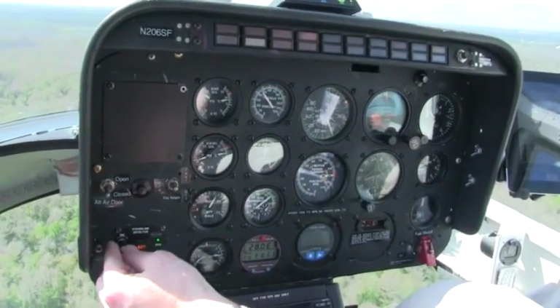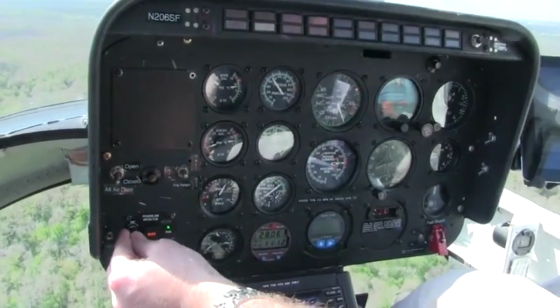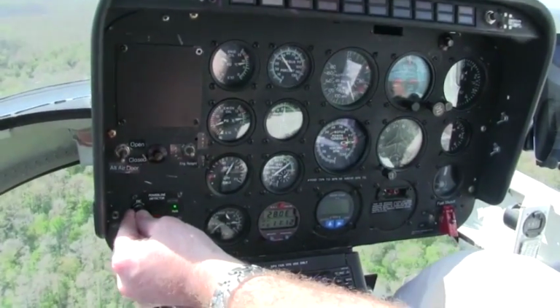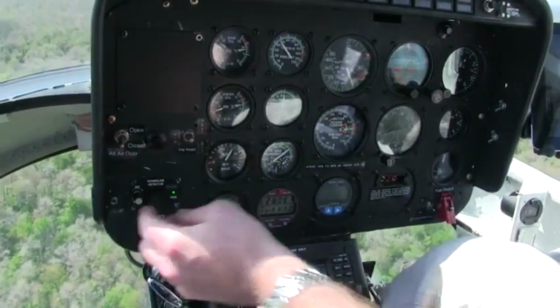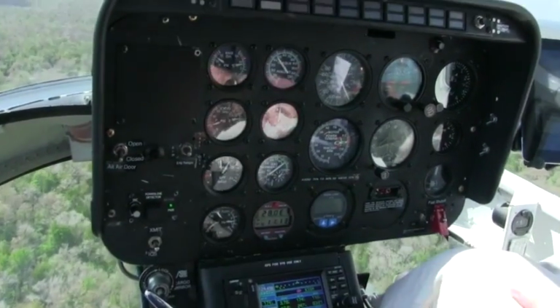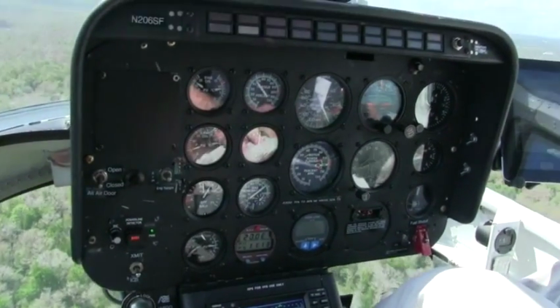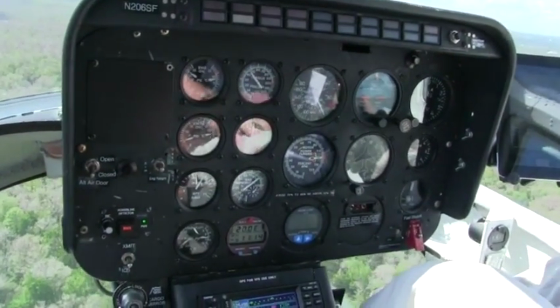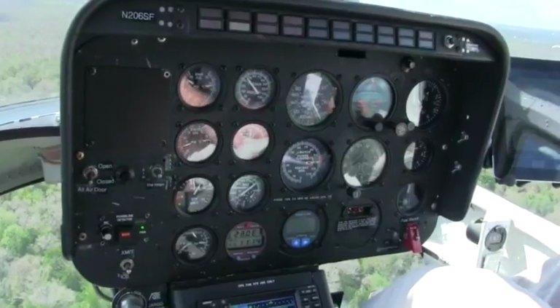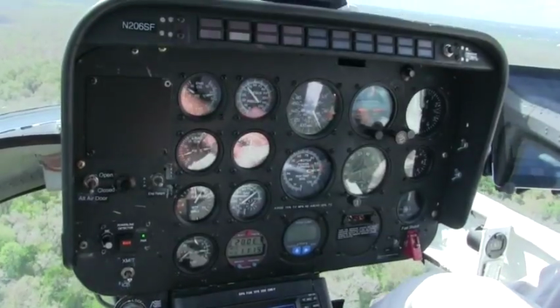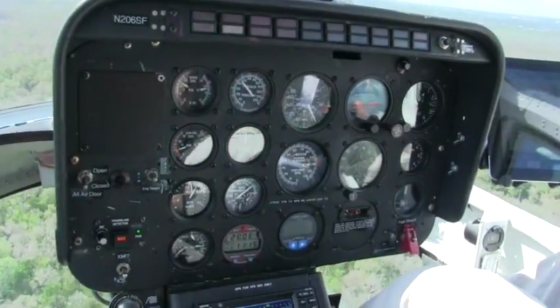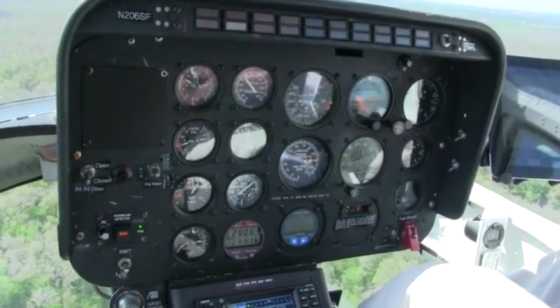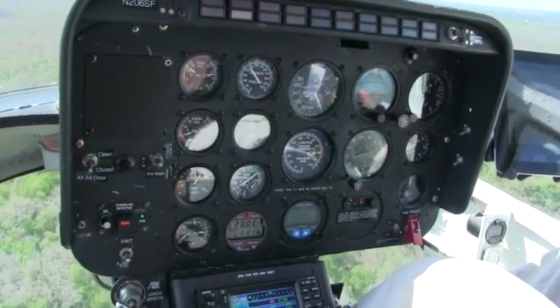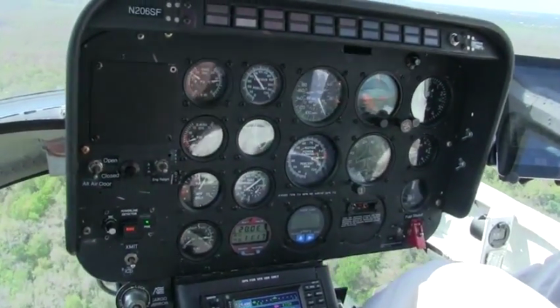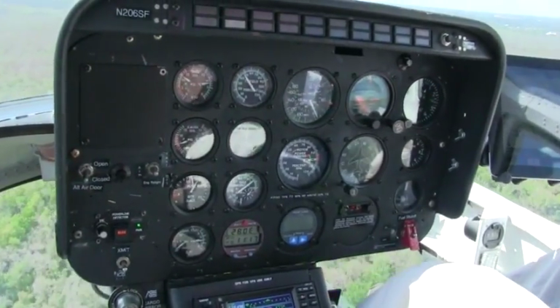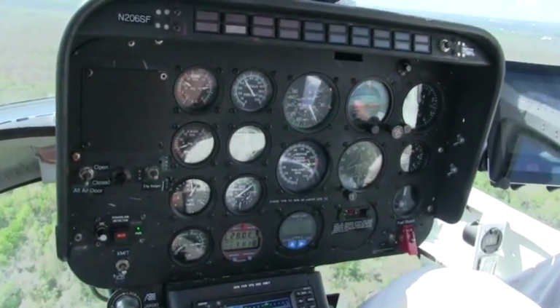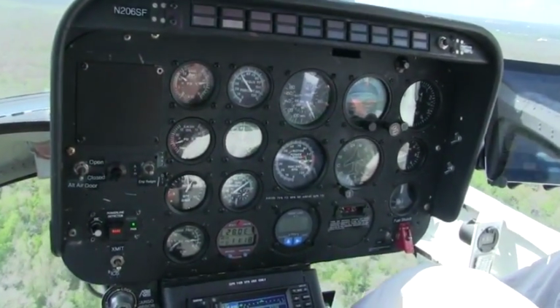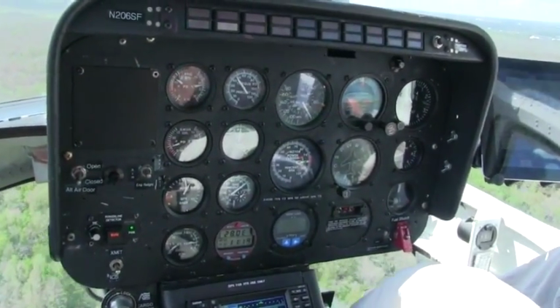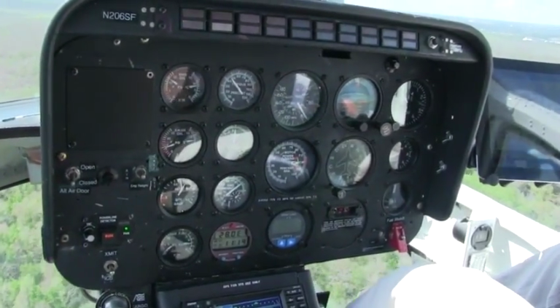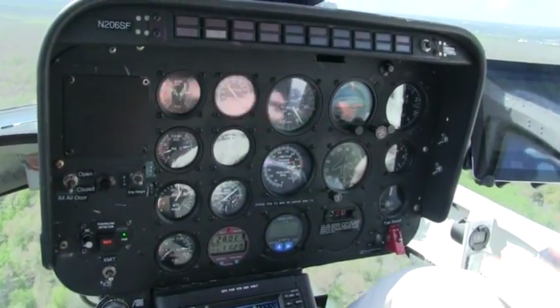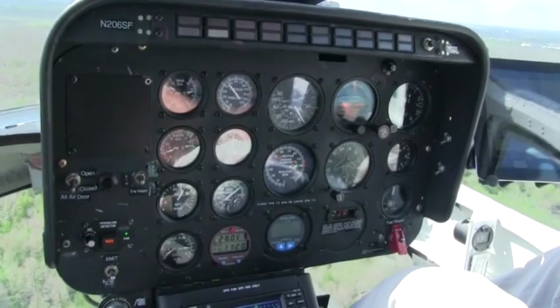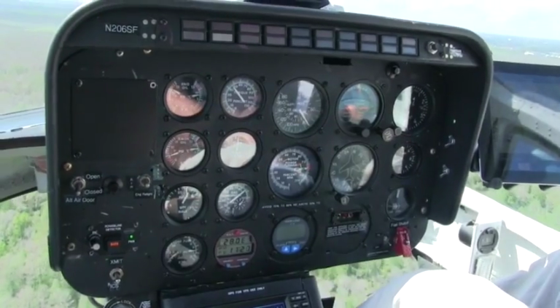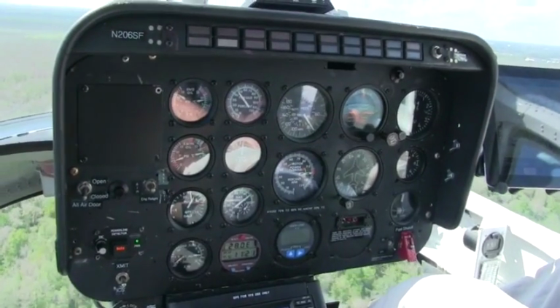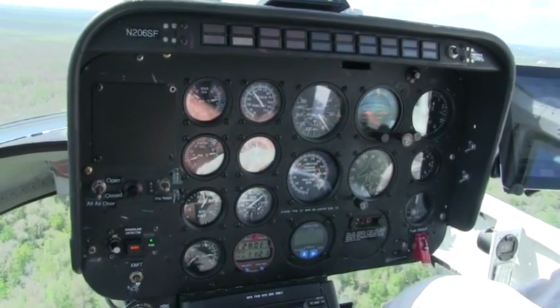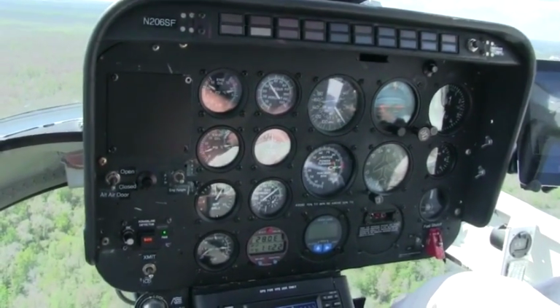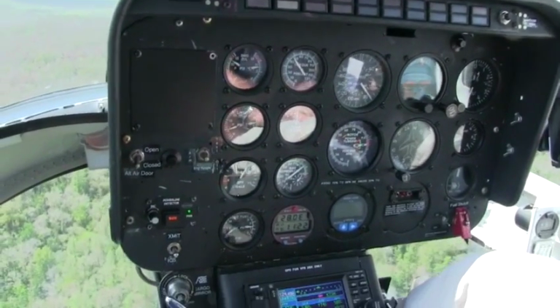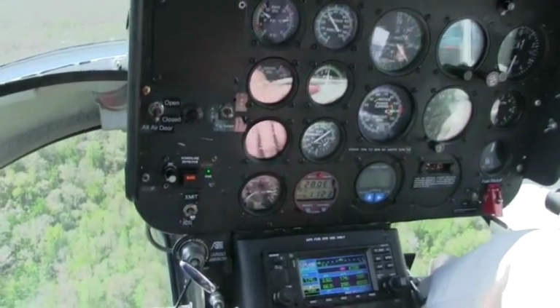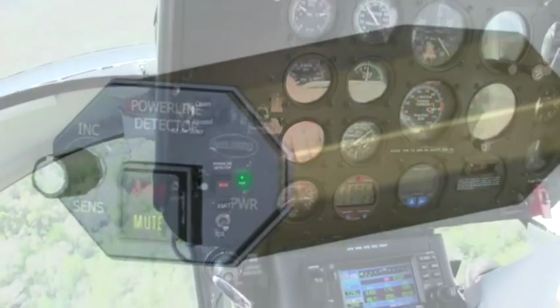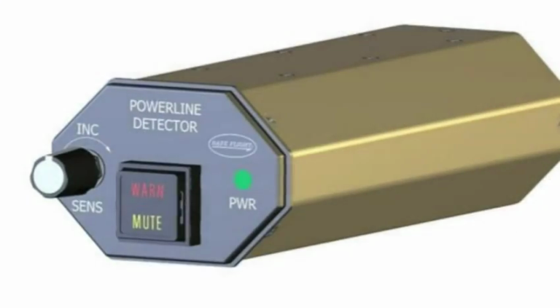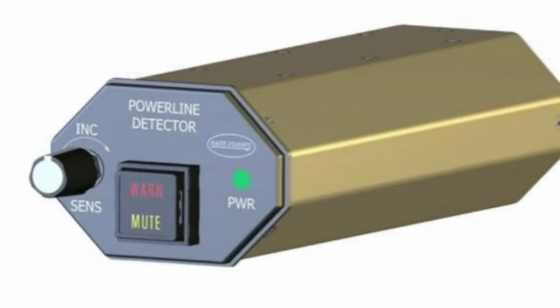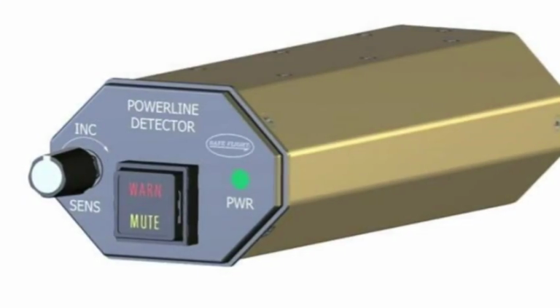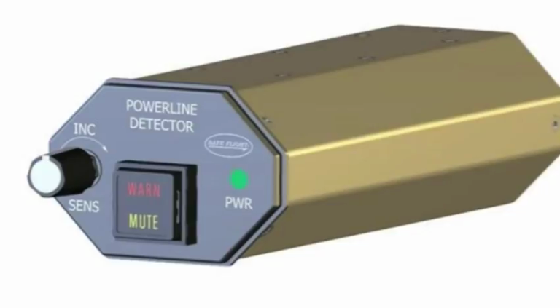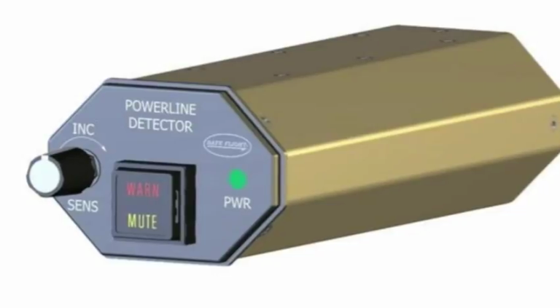I'll turn the sensitivity down a little. It's going off again. The rate at which you're hearing the warning — the interval — it's going to get closer together as we approach the wire. You hear the frequency increasing.